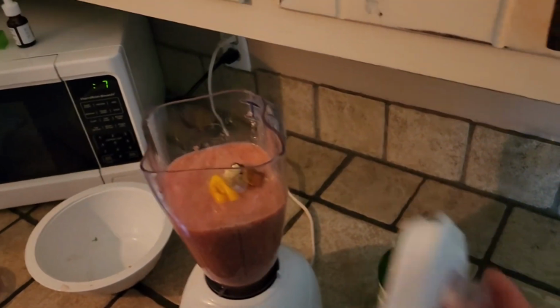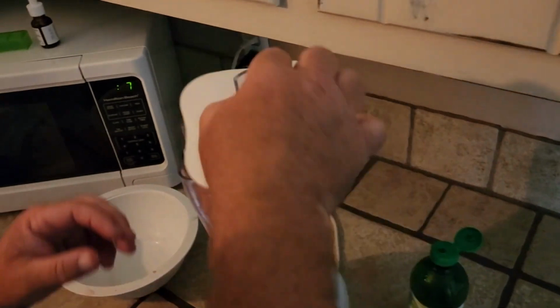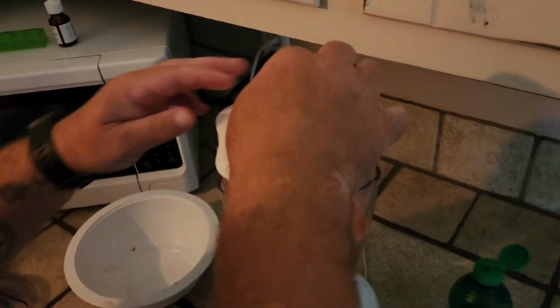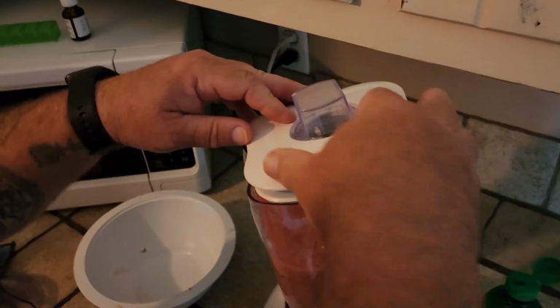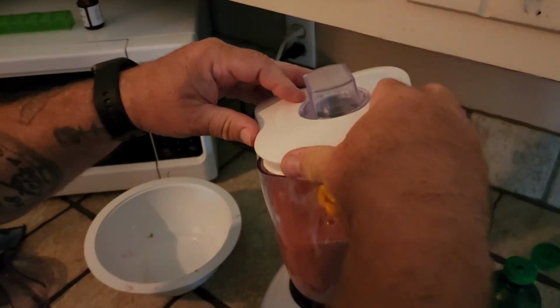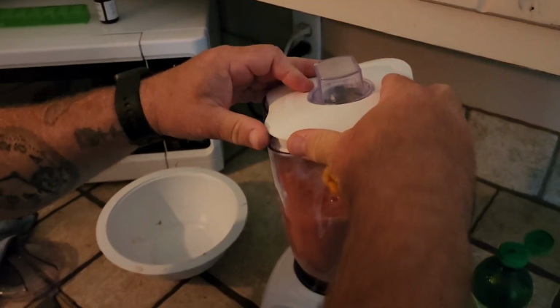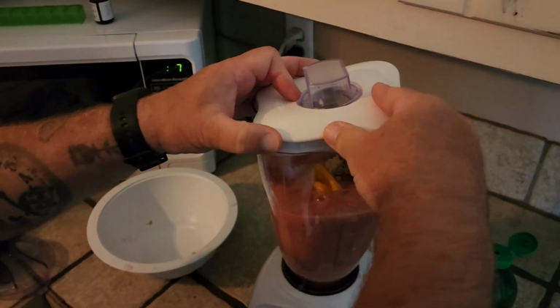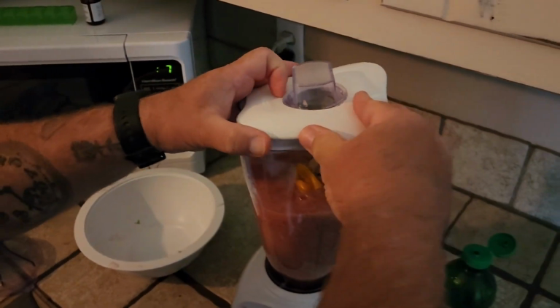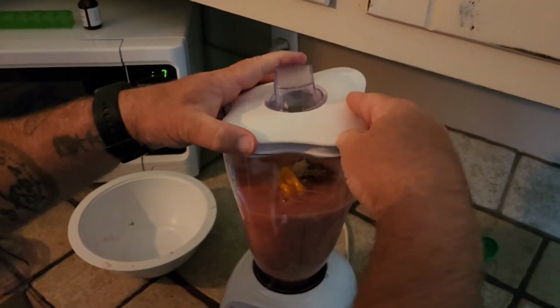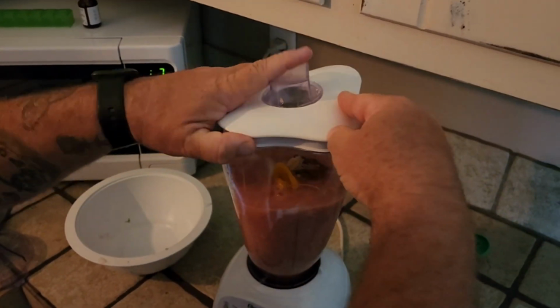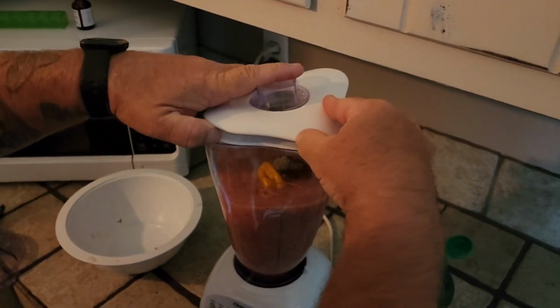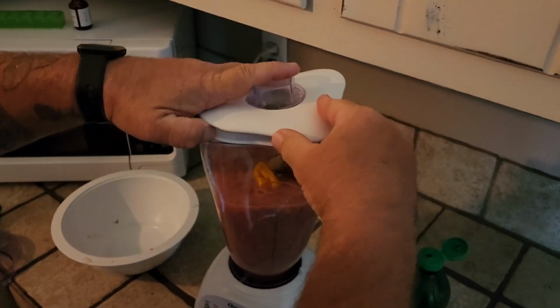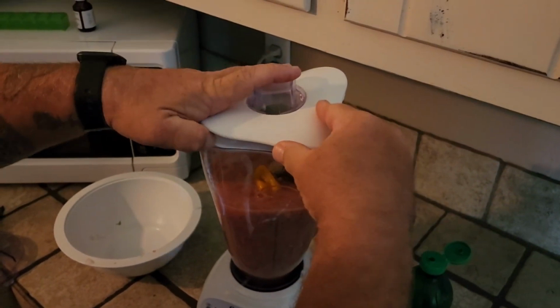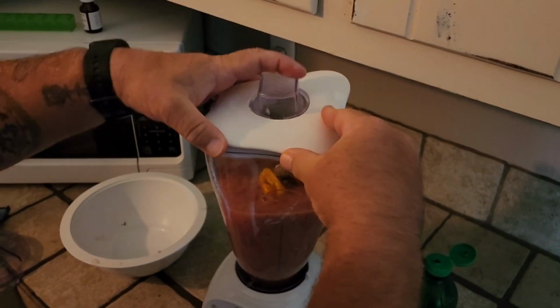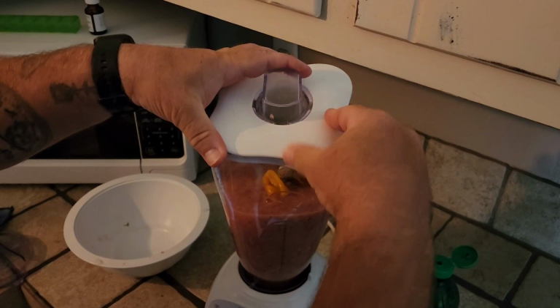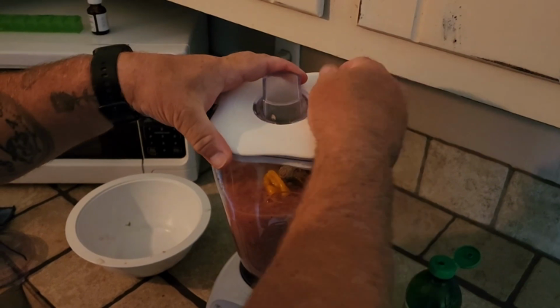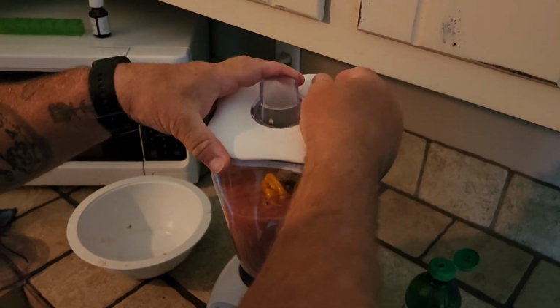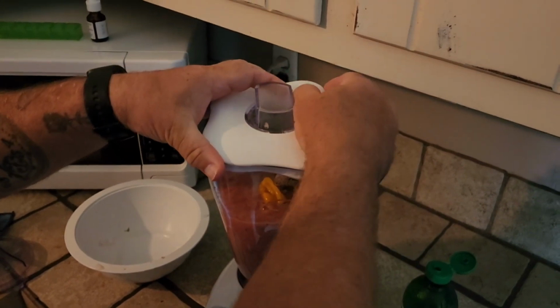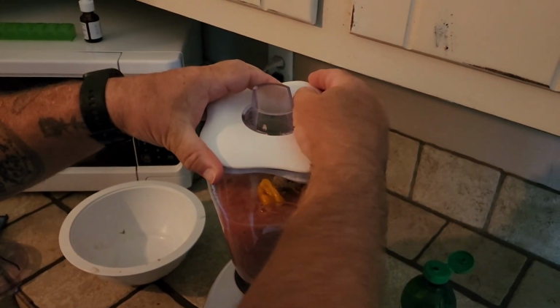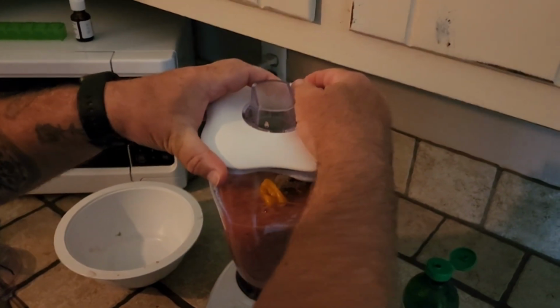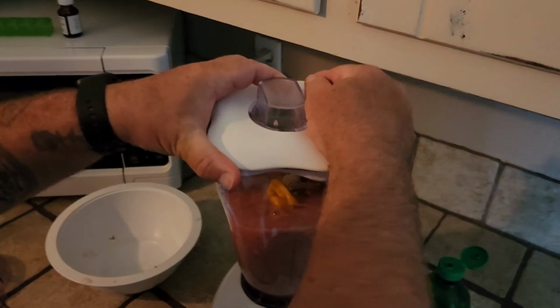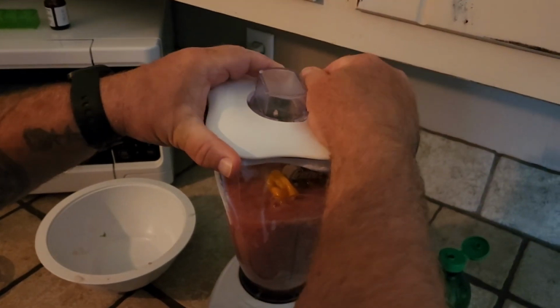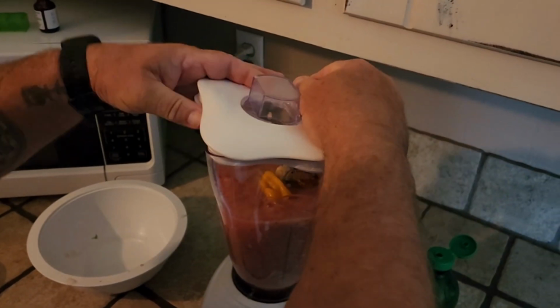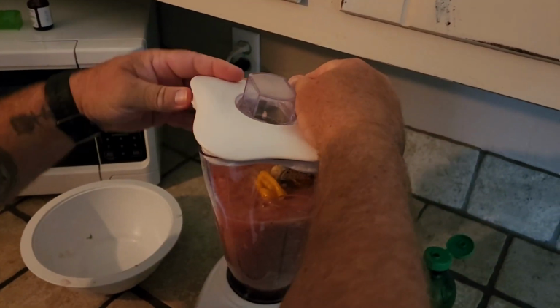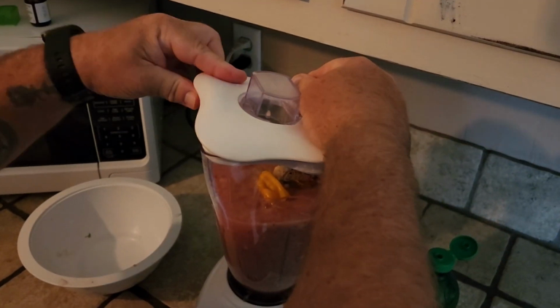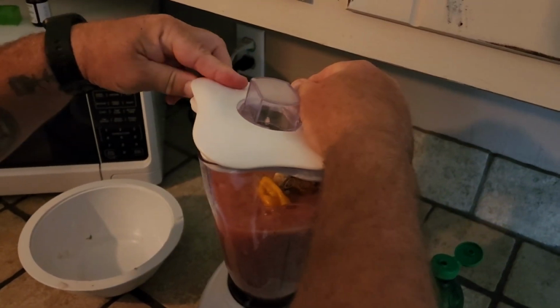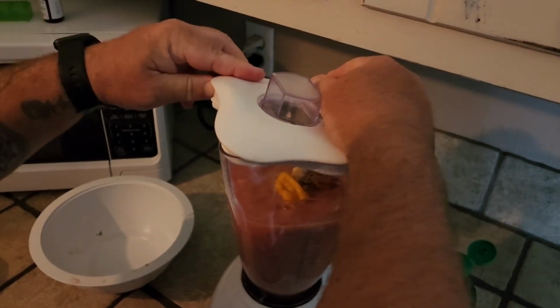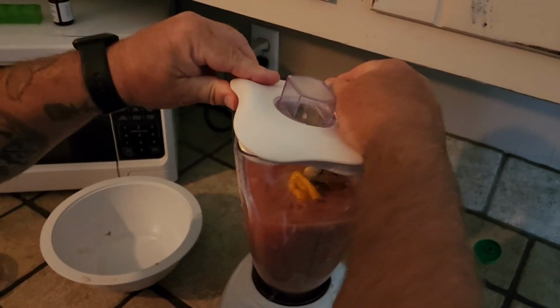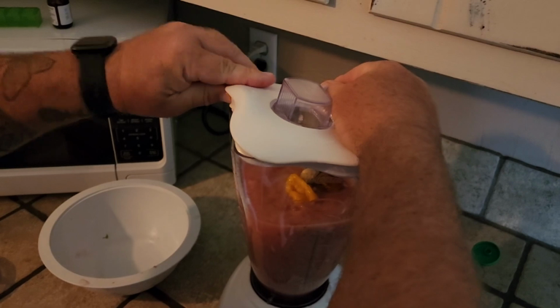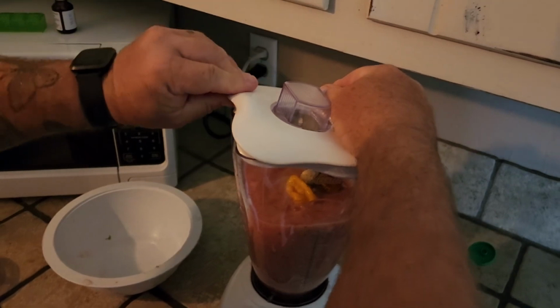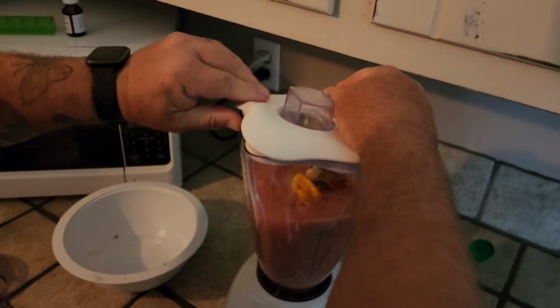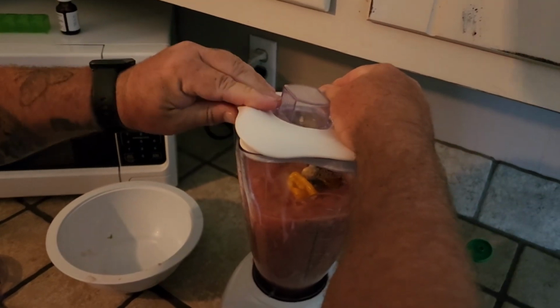We'll give it a try for you guys. Hope you enjoy this video — just wanted to make a quick one and do something I've never done before. I've never had scorpion peppers, so should be an interesting way to try them.